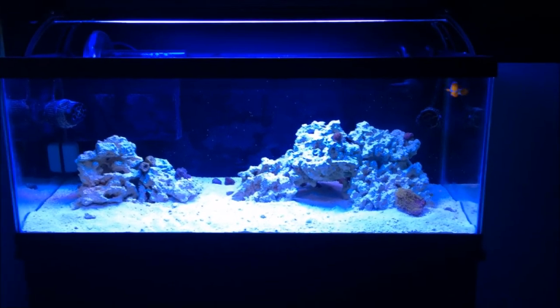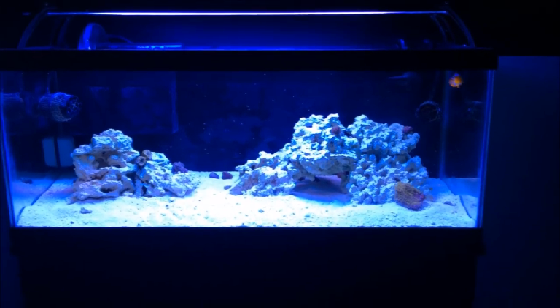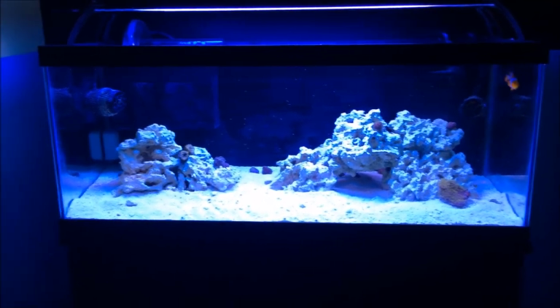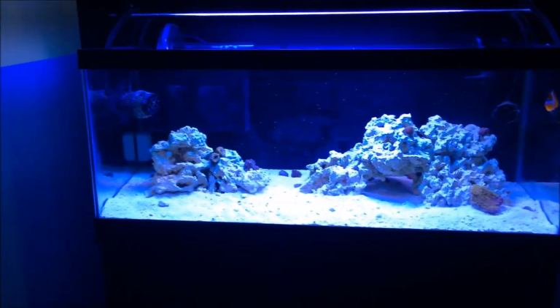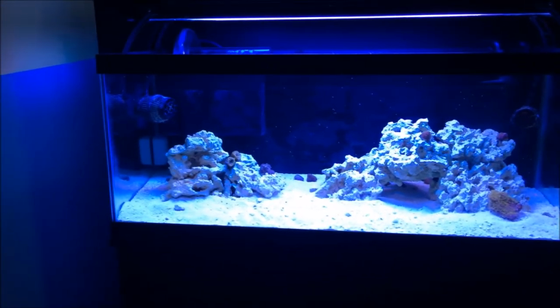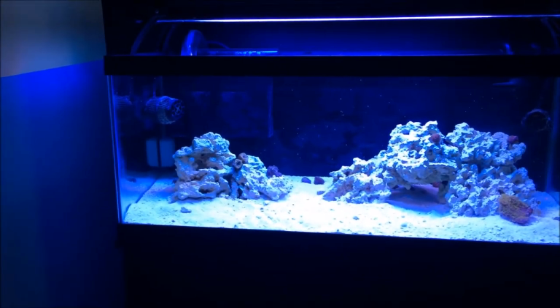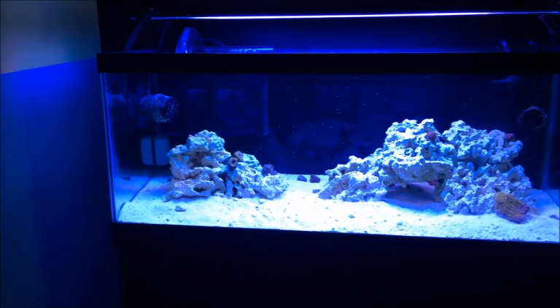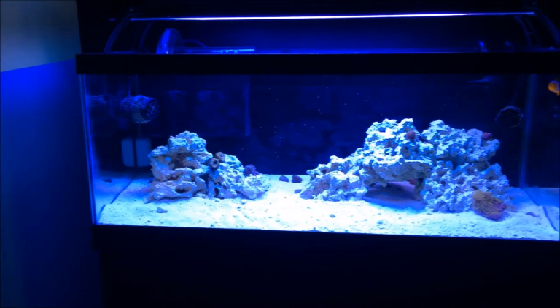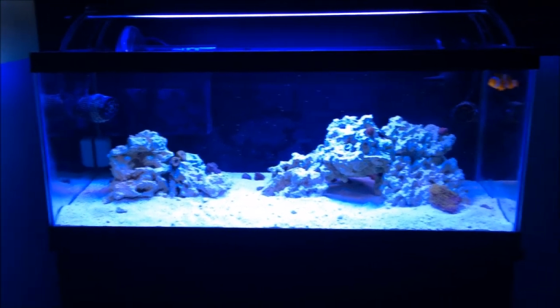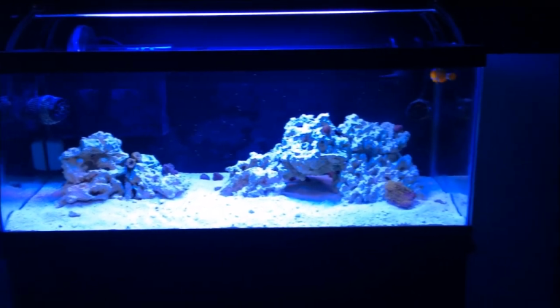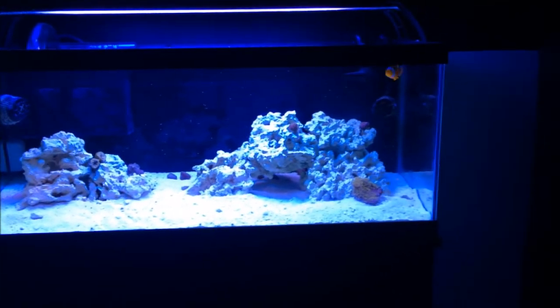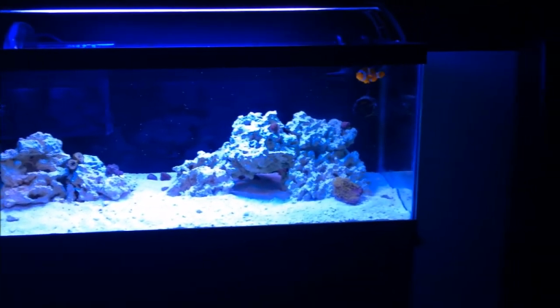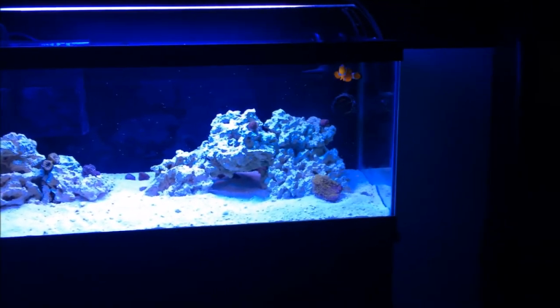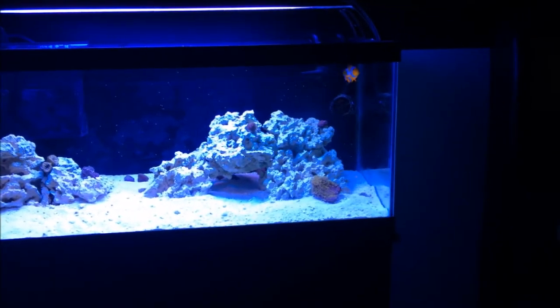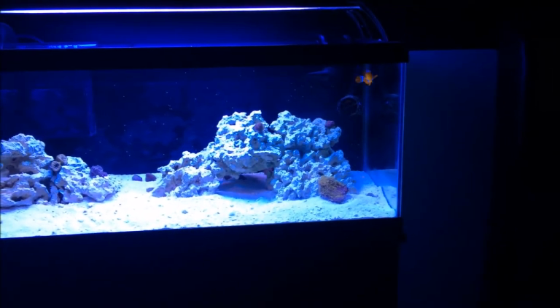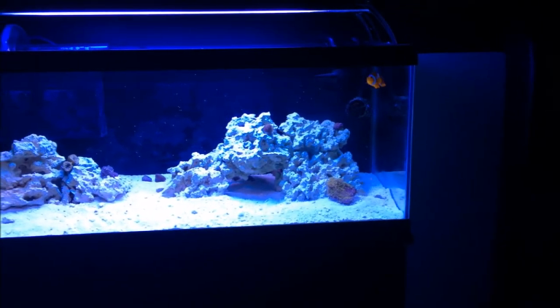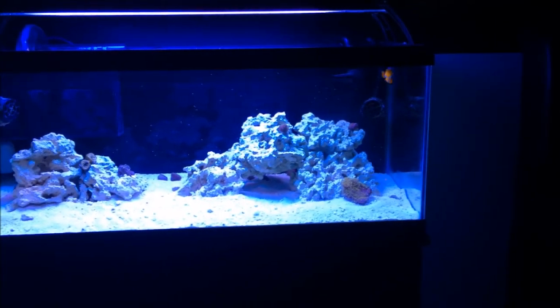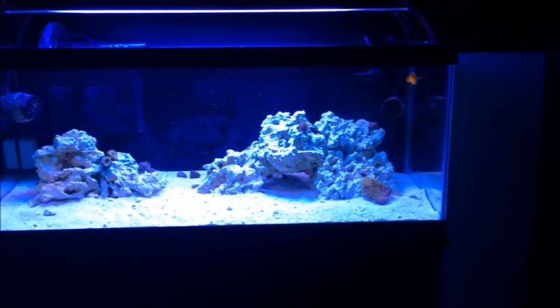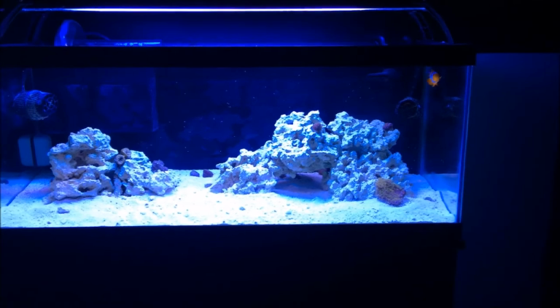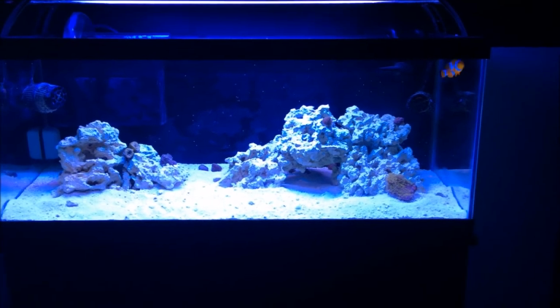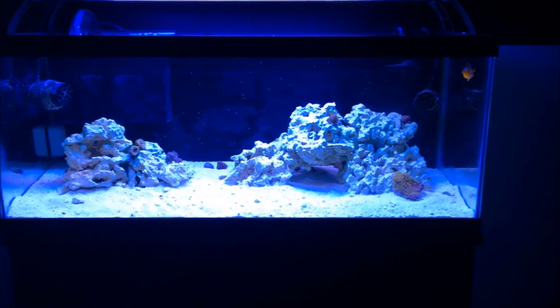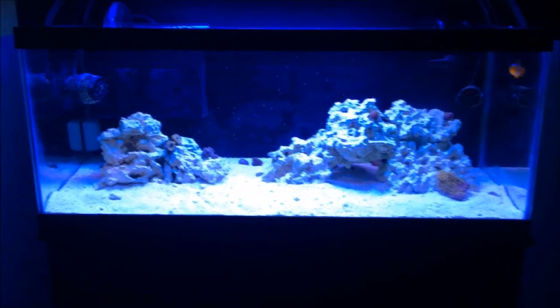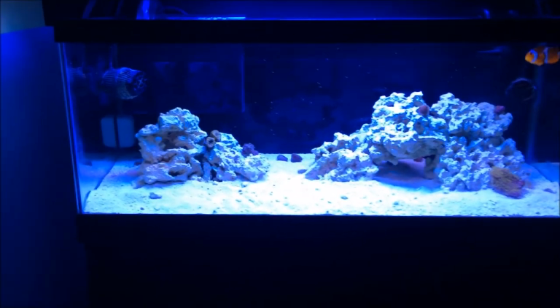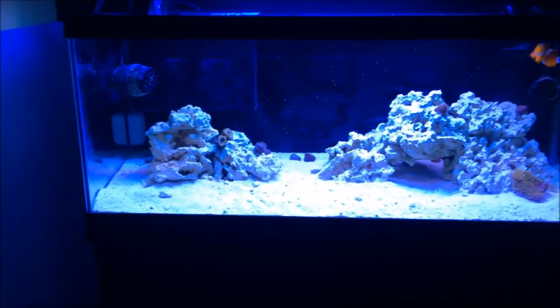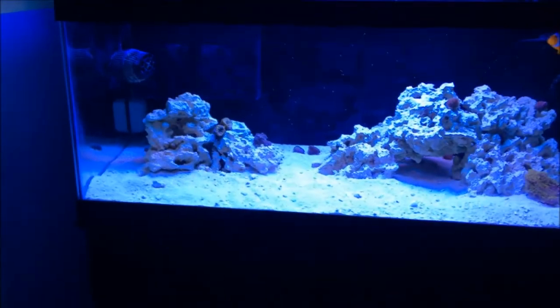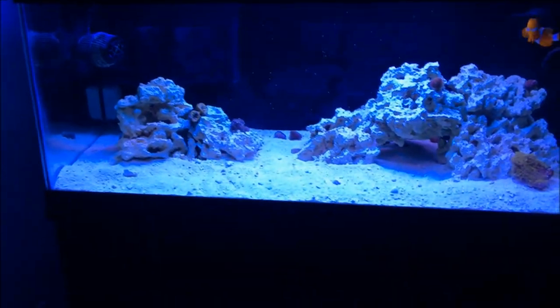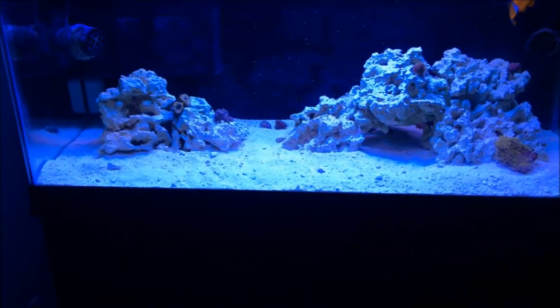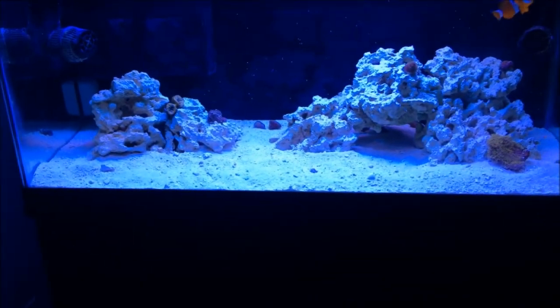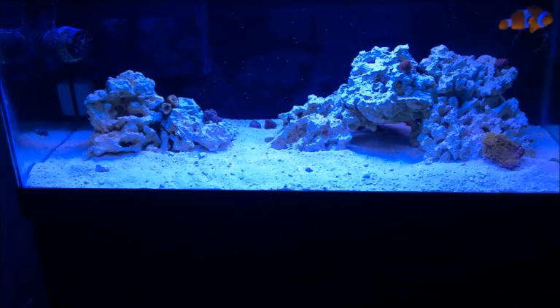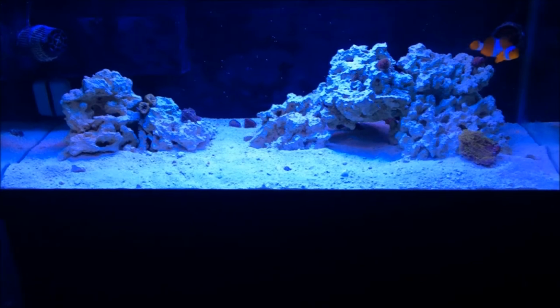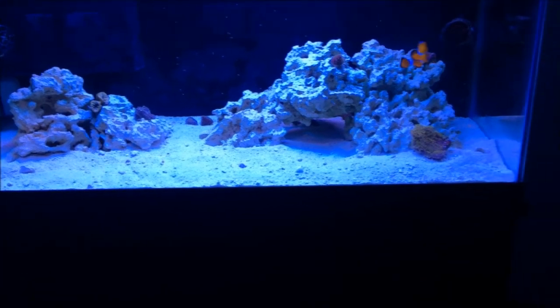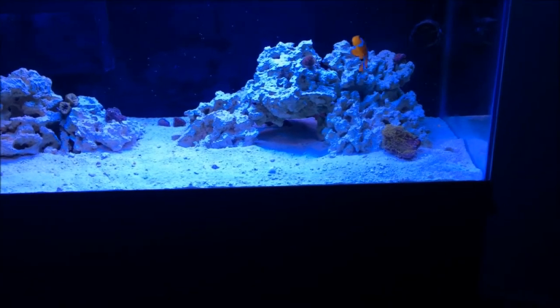For flow, we have two 425 gallon per hour Koralia nano powerheads that are putting out a good amount of flow, and they are keeping the sand bed circulated, which is just some Oceans Direct live sand.